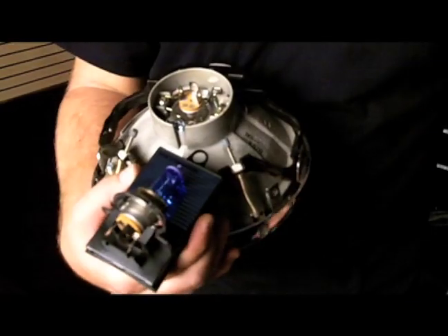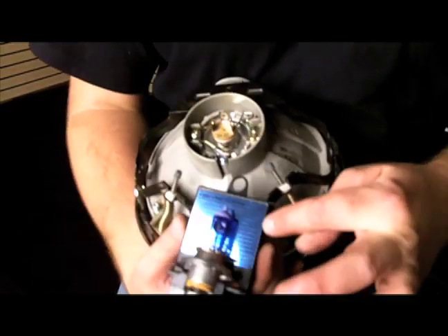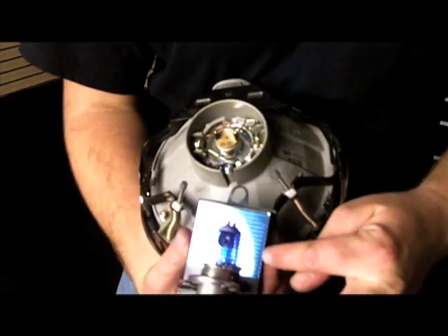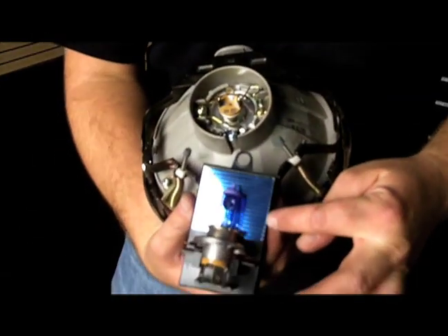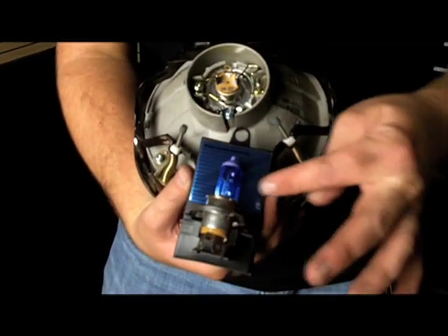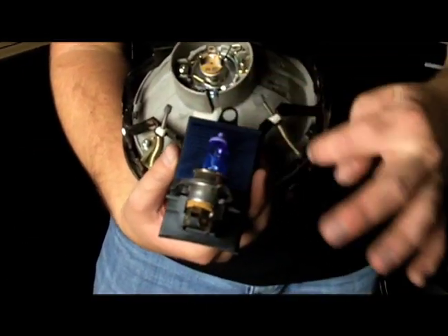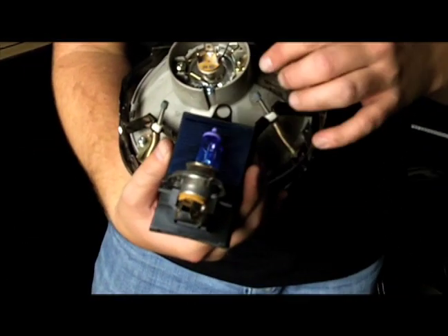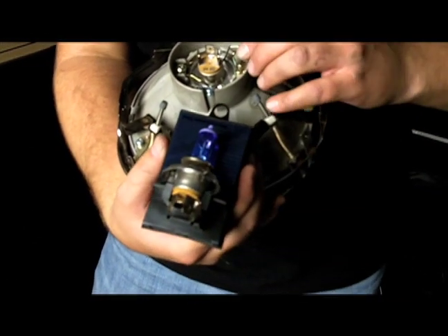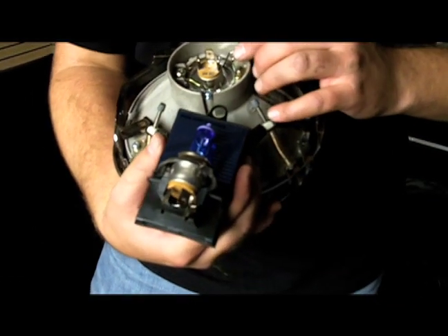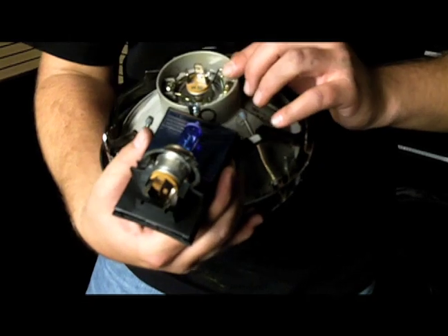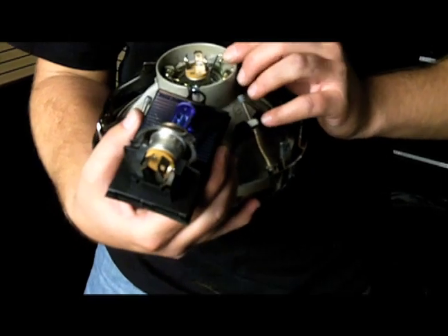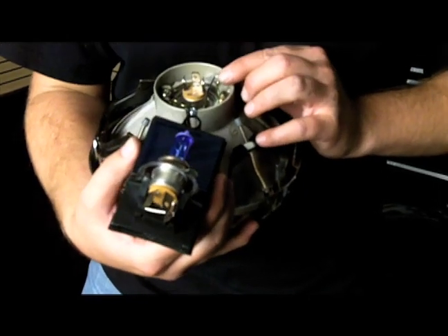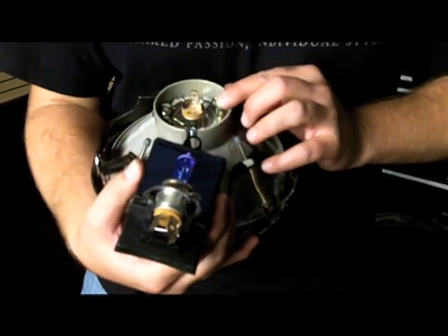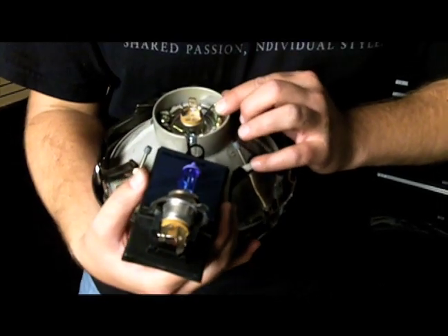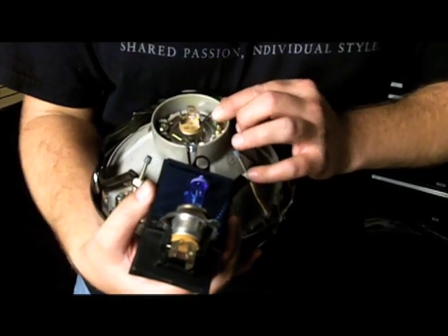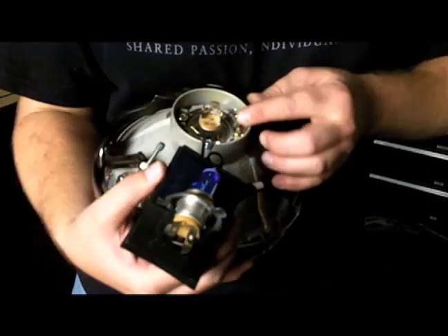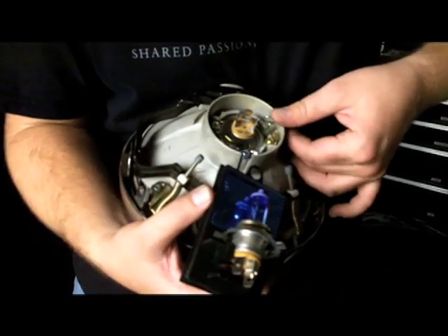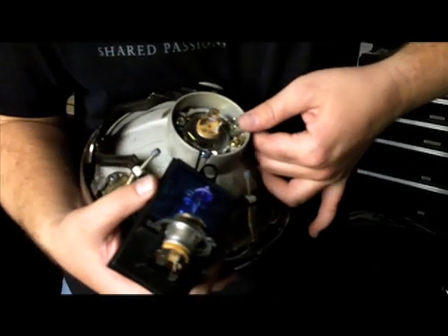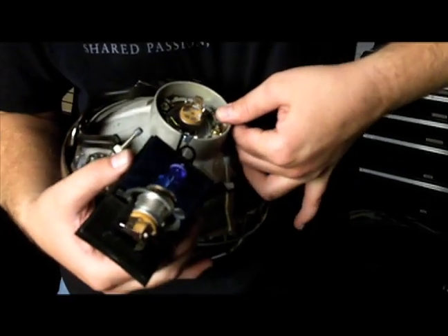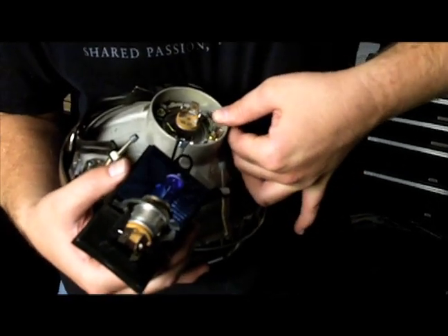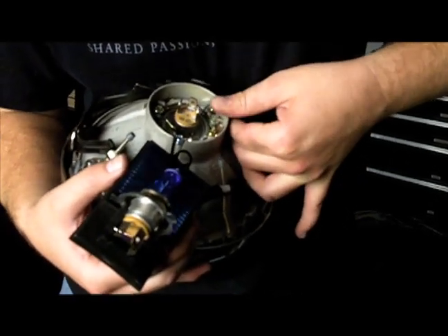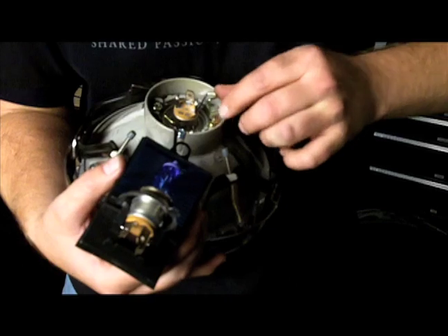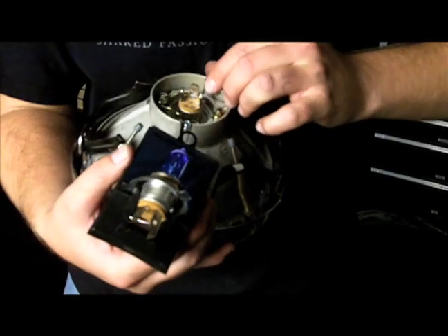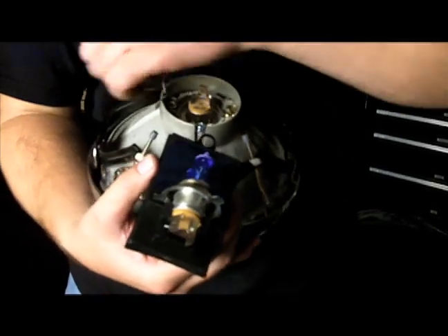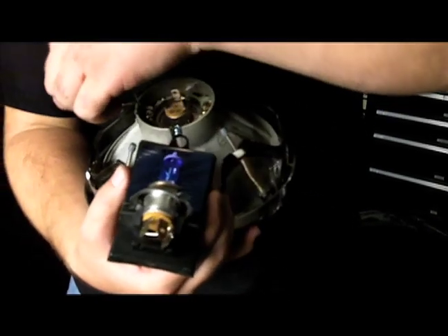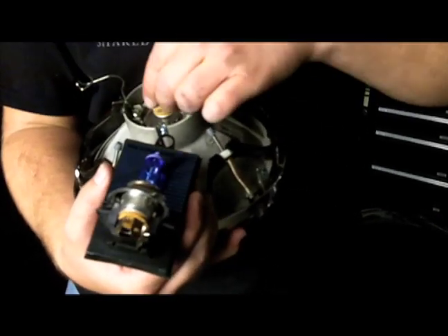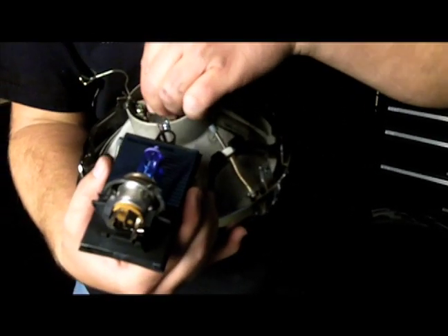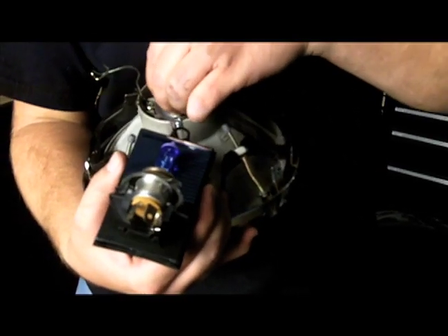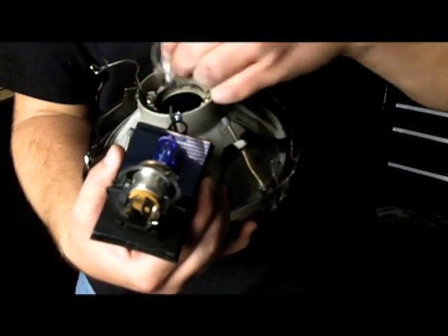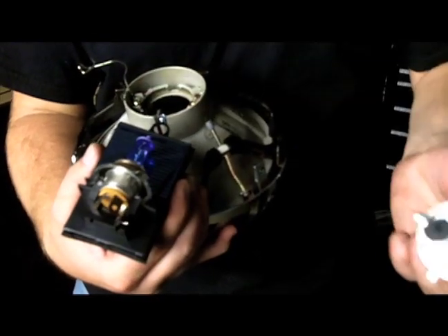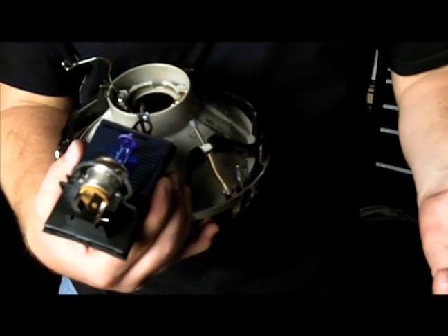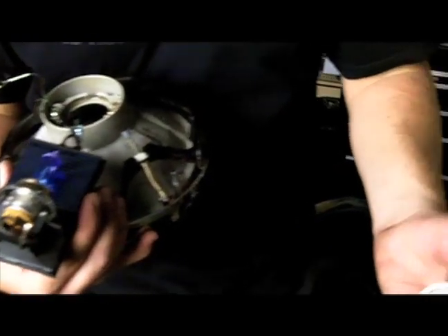Here's the light that we're going to replace. You see it has a slightly blue color. Replacing any H4 bulb is actually very simple. We've got the retainer pin down here that we're going to remove and pull over. Then the bulb slides out — that's simple.